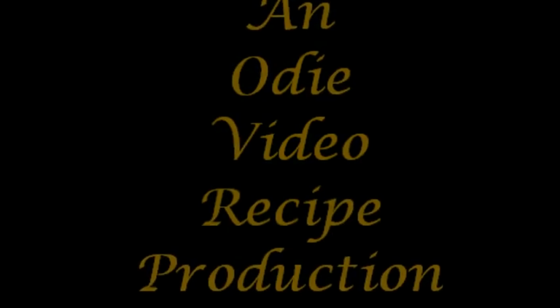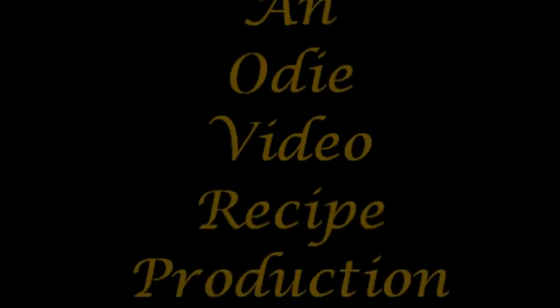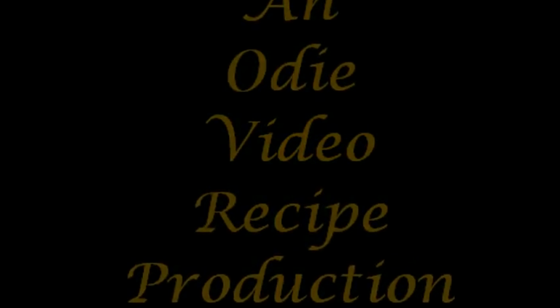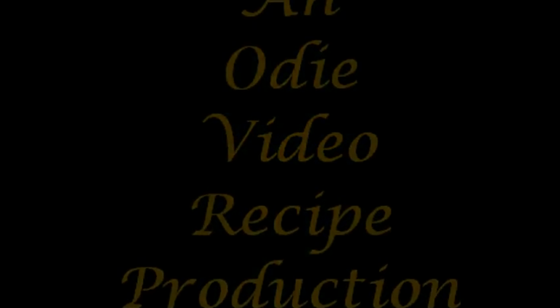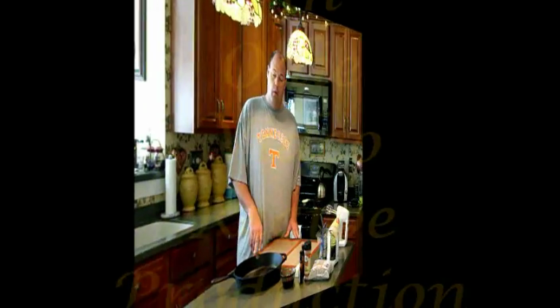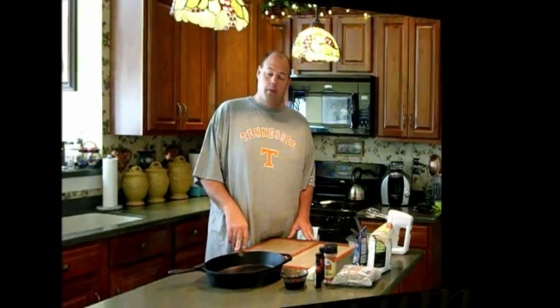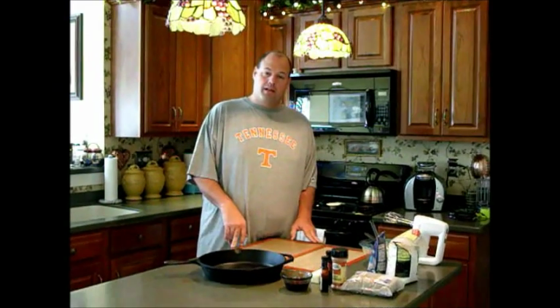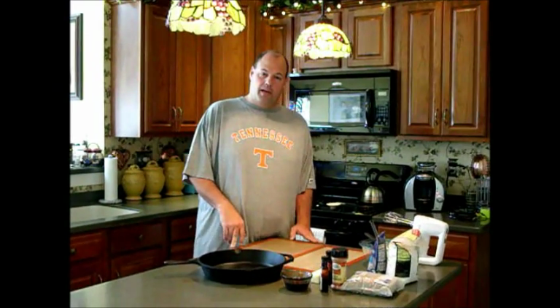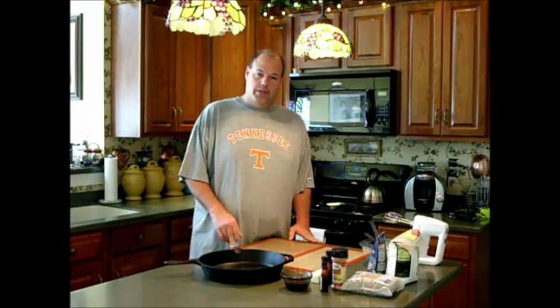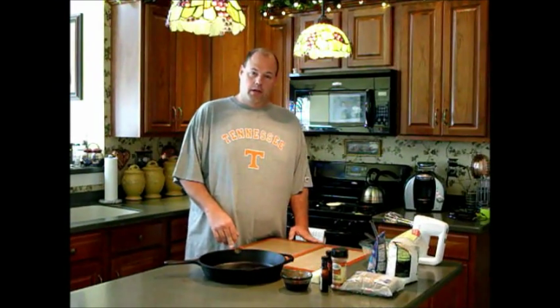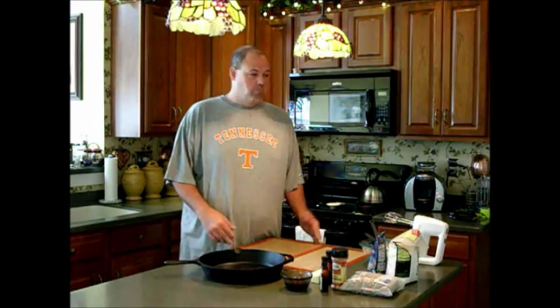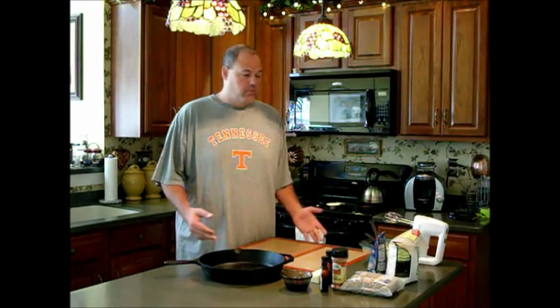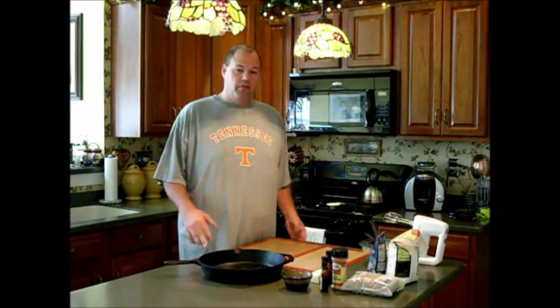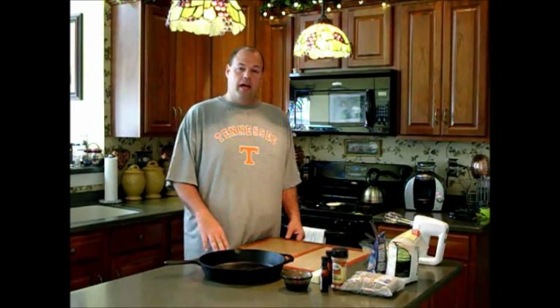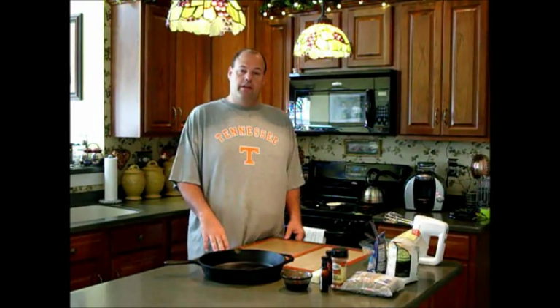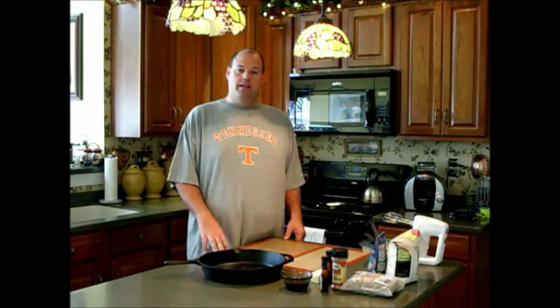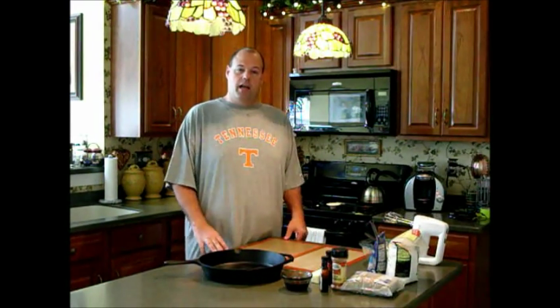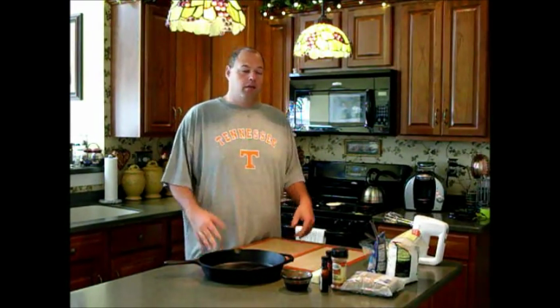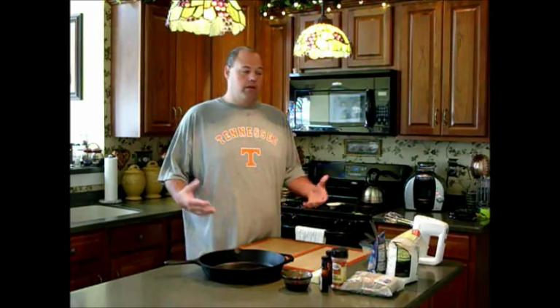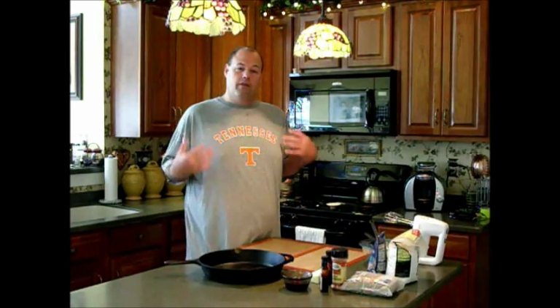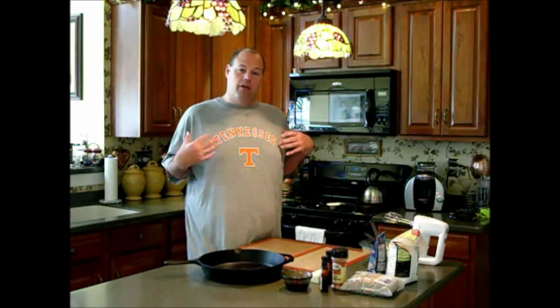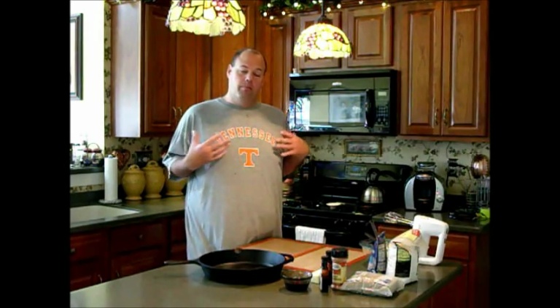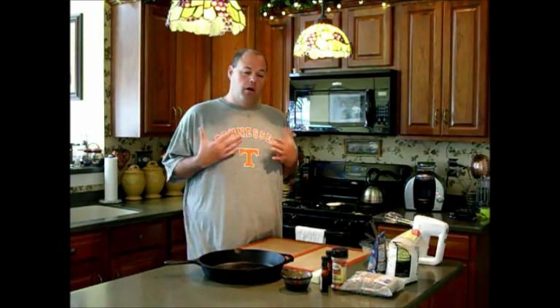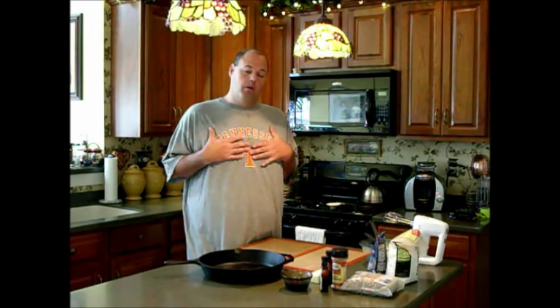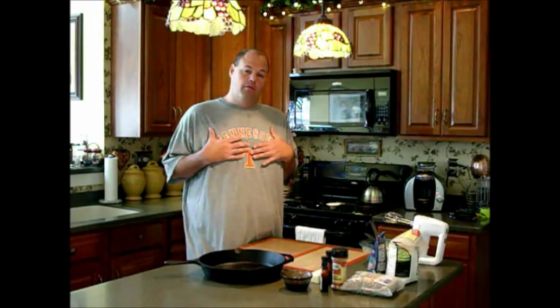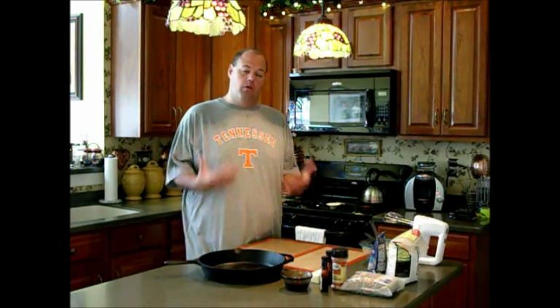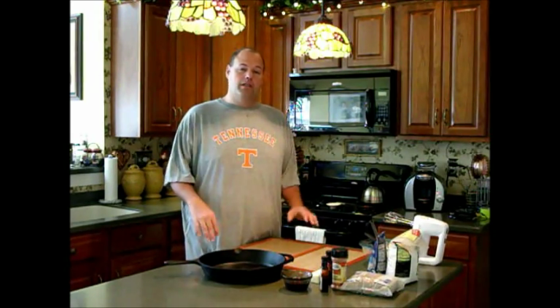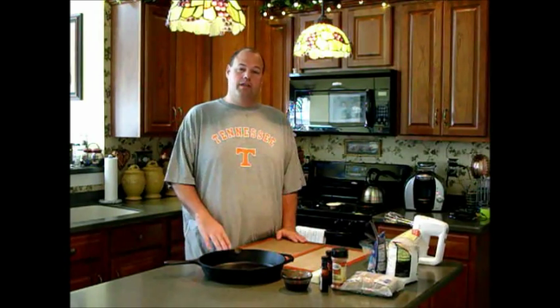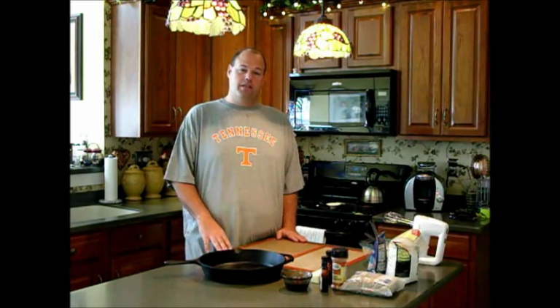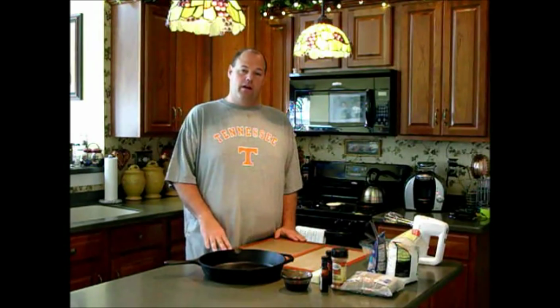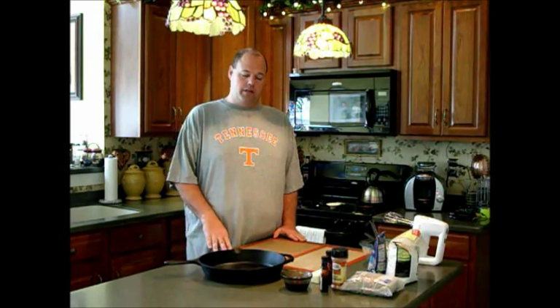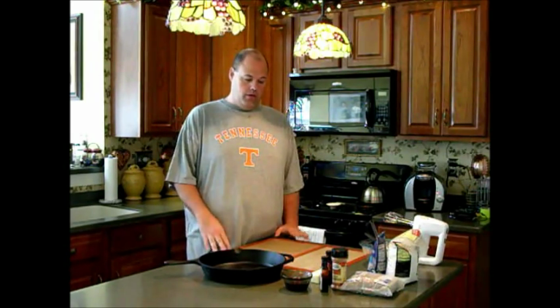Good morning and welcome back to my kitchen. Beautiful Saturday today — good day for college football. Looking forward to watching the Tennessee Volunteers.